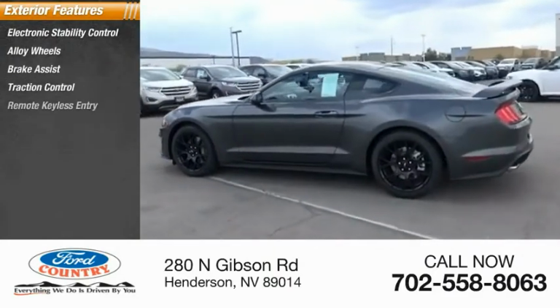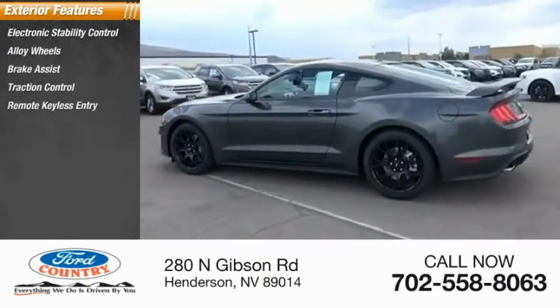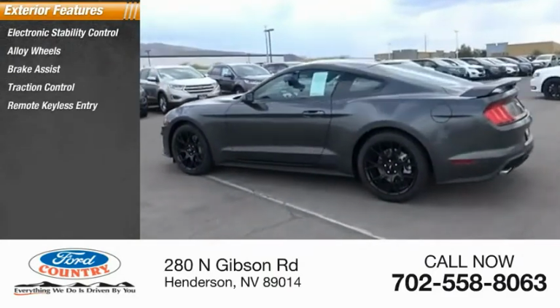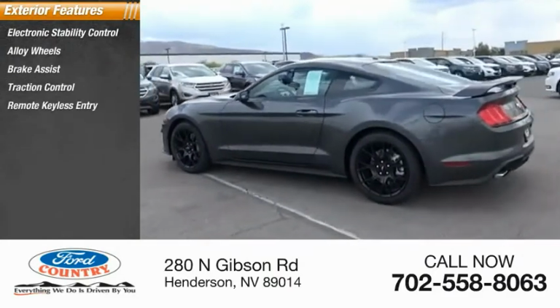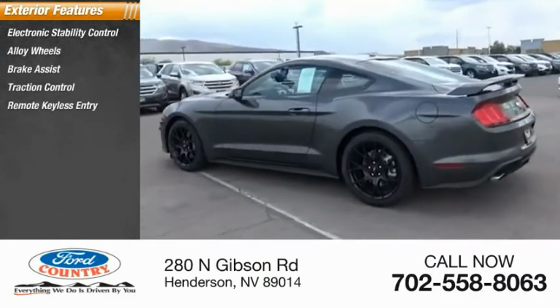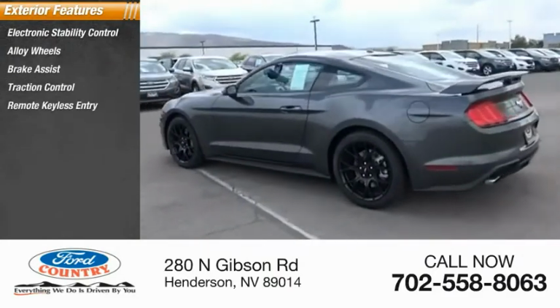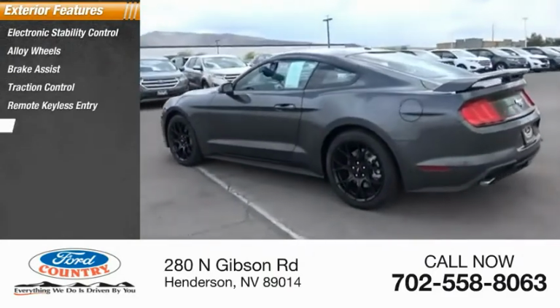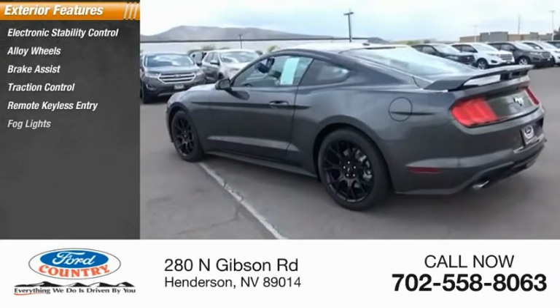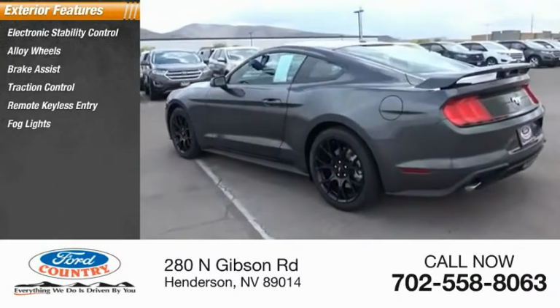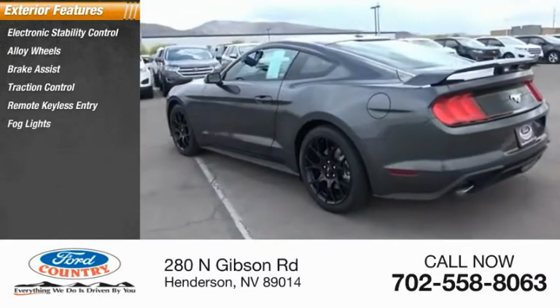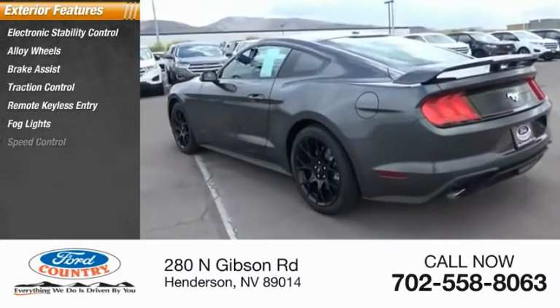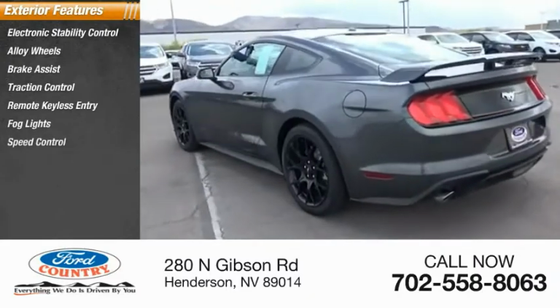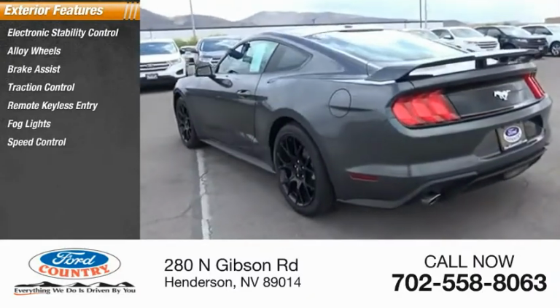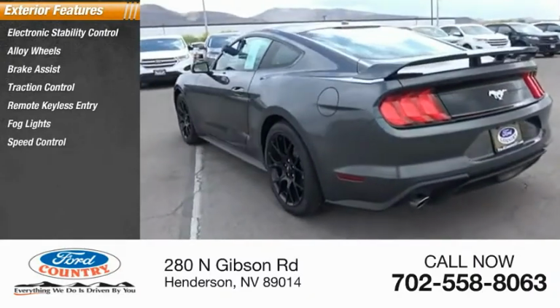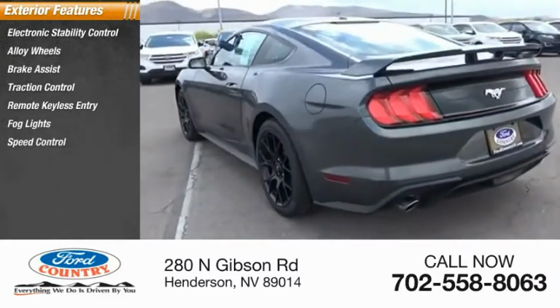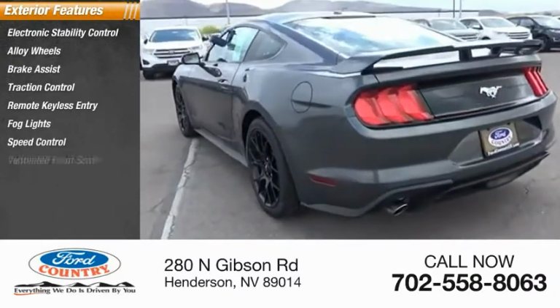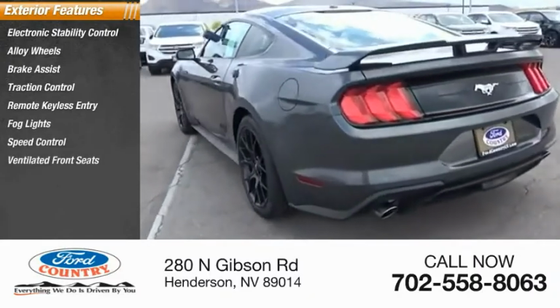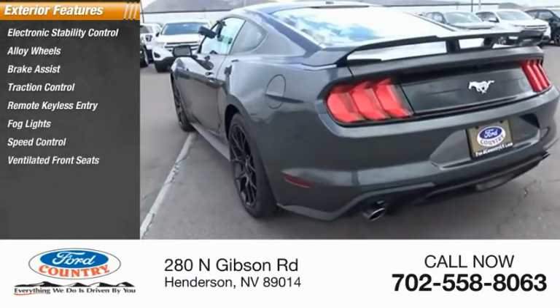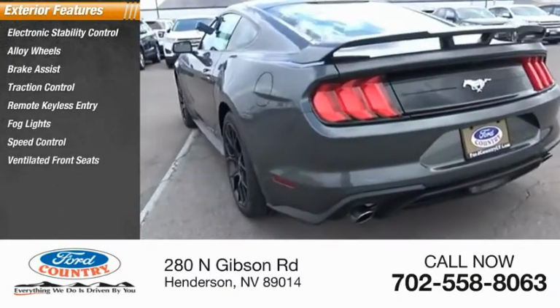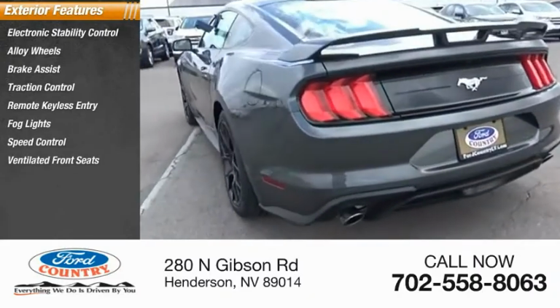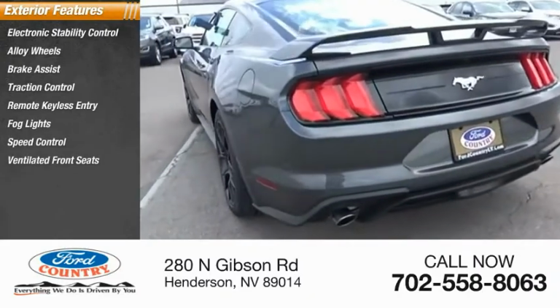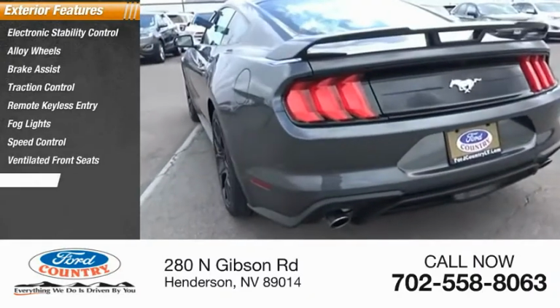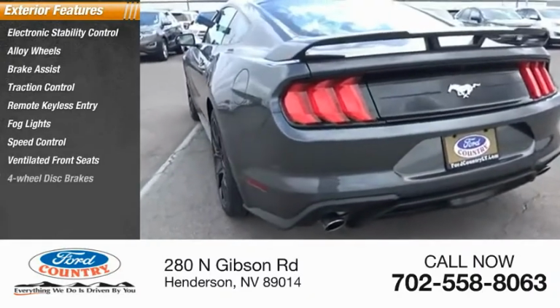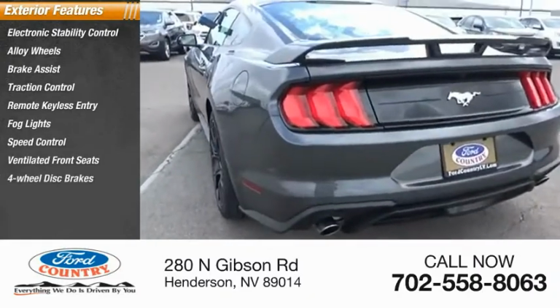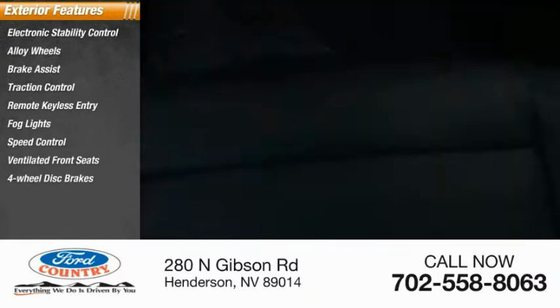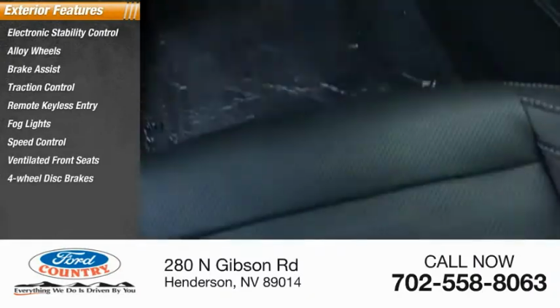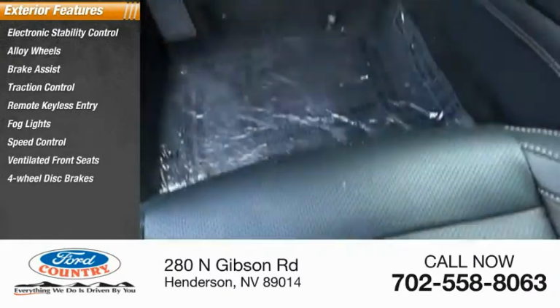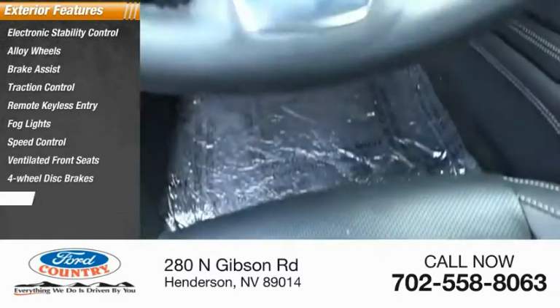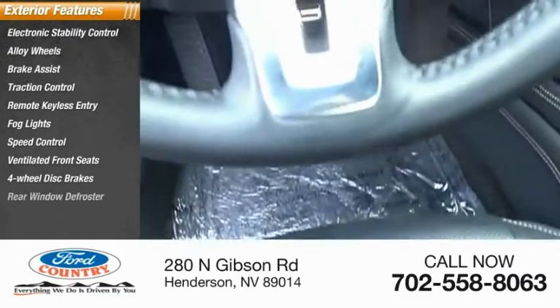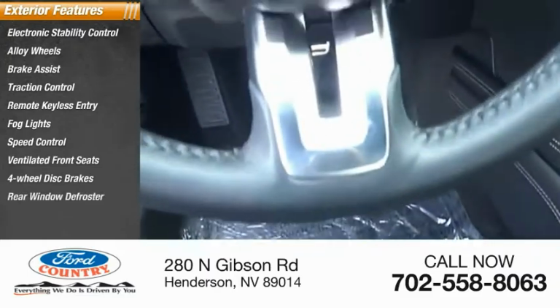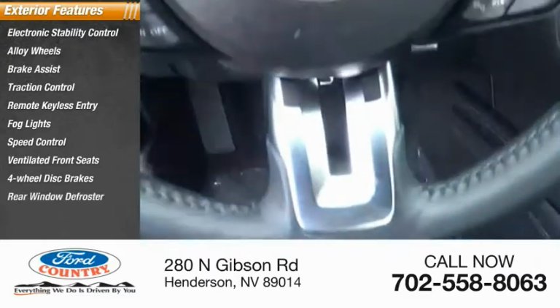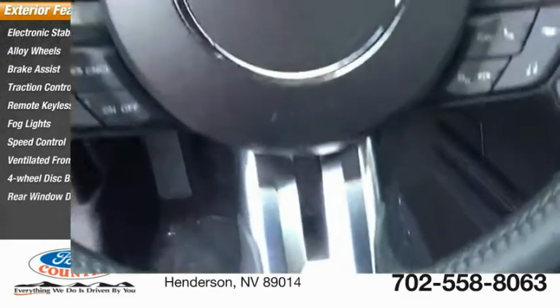Remote keyless entry, fog lights, speed control, ventilated front seats, four-wheel disc brakes, rear window defroster.